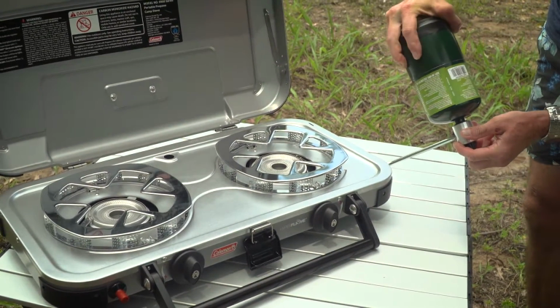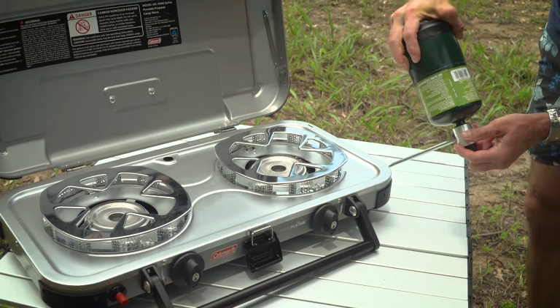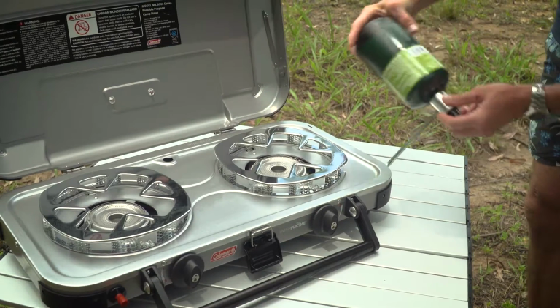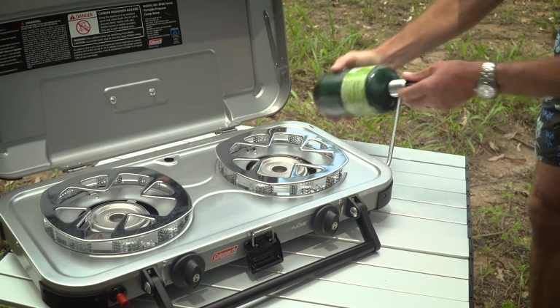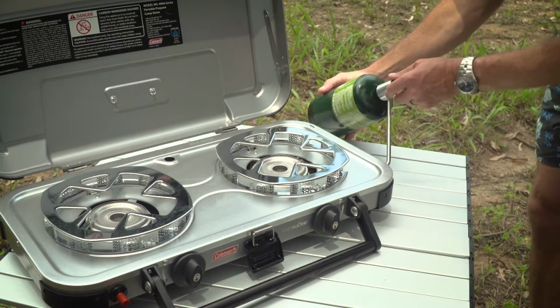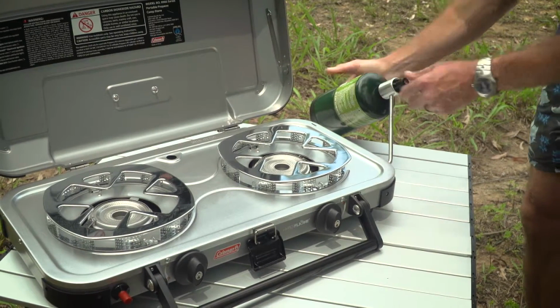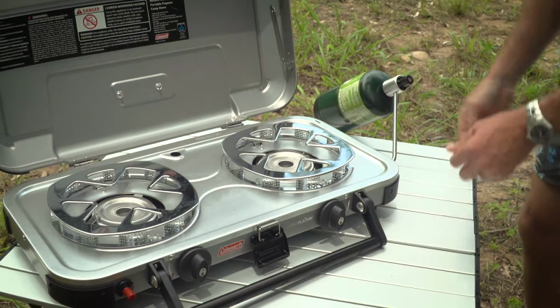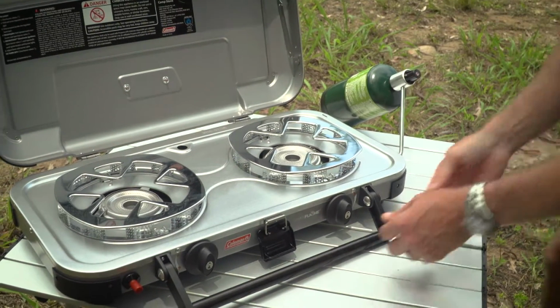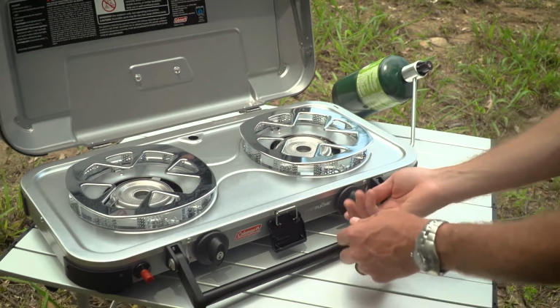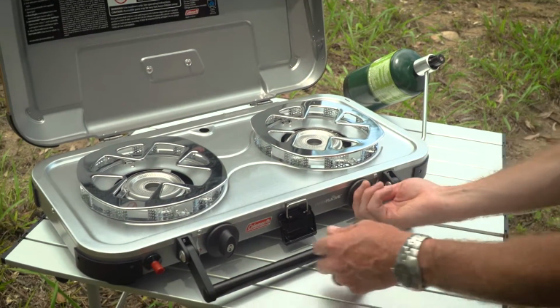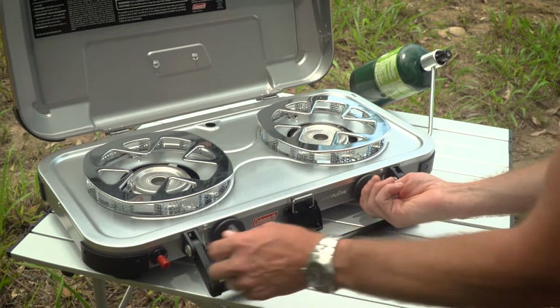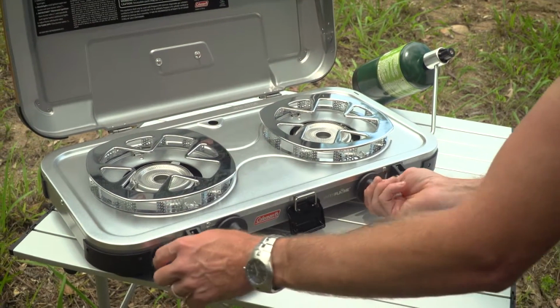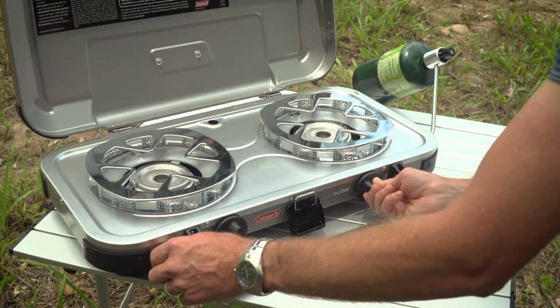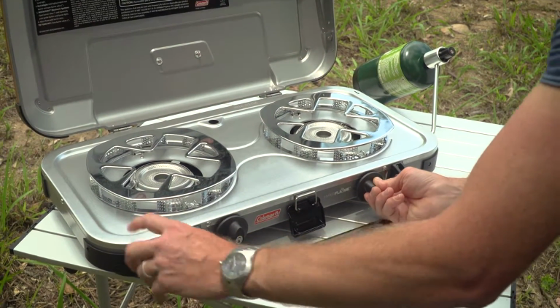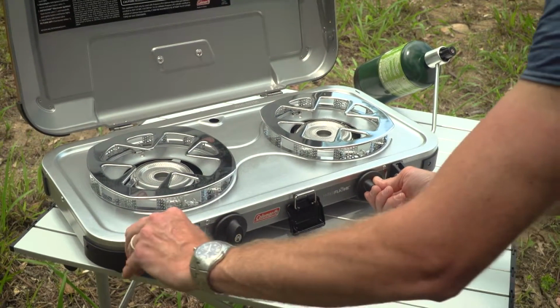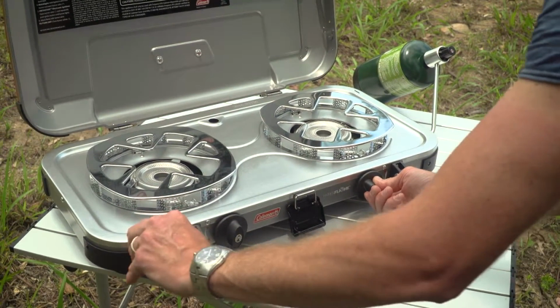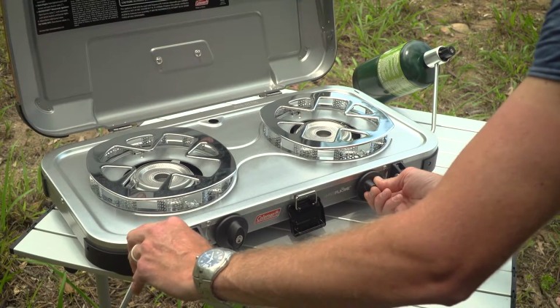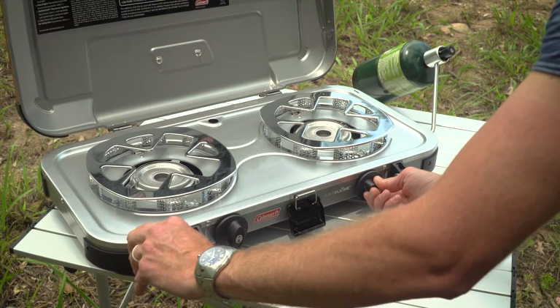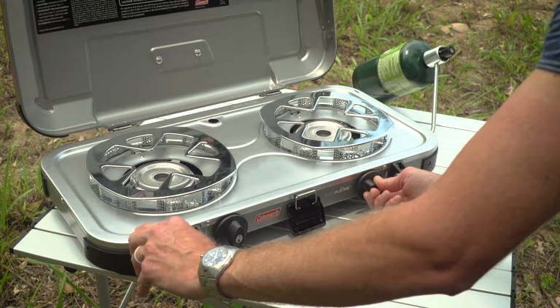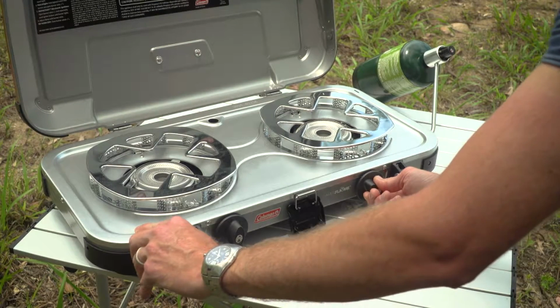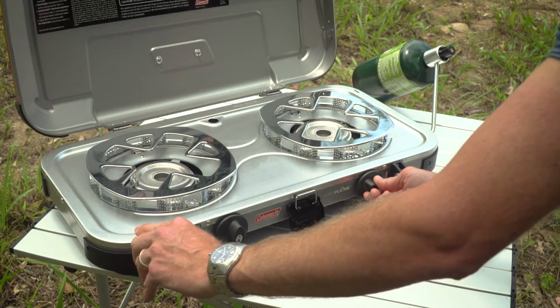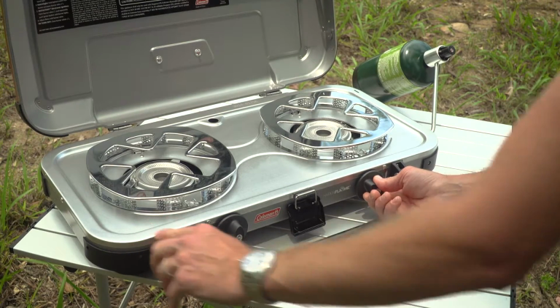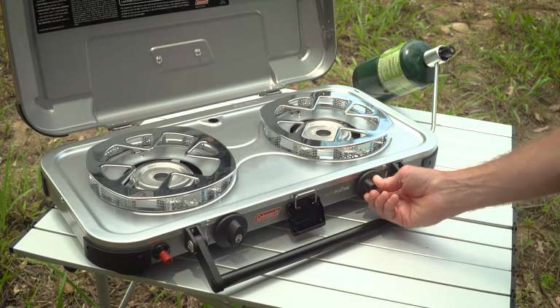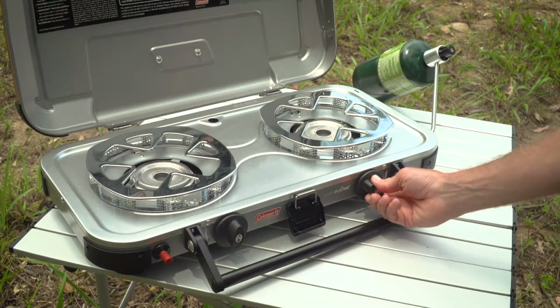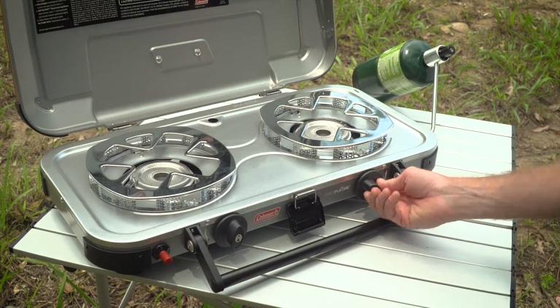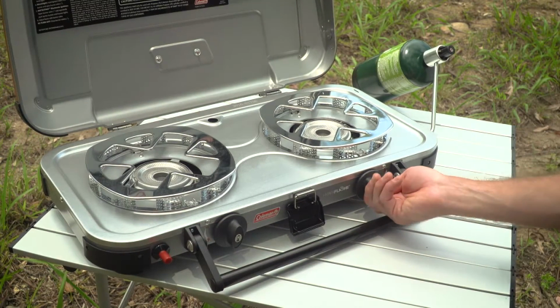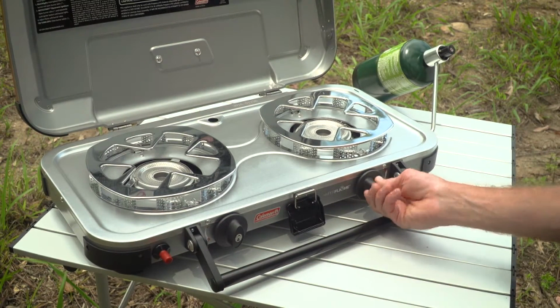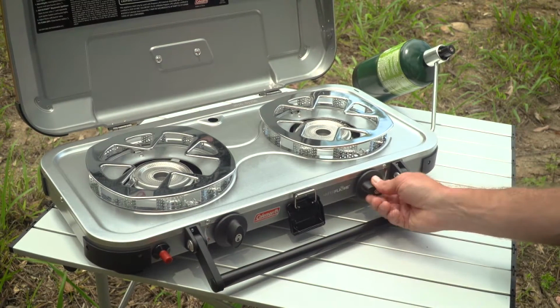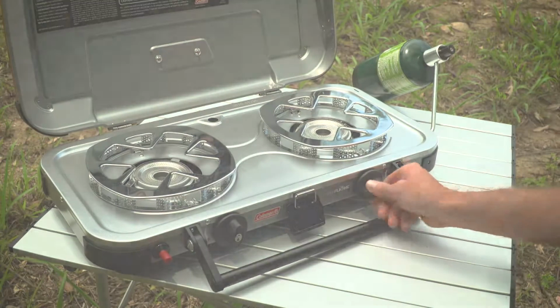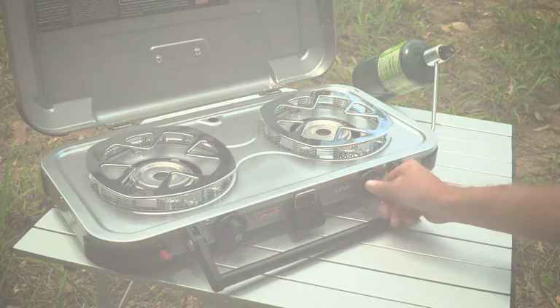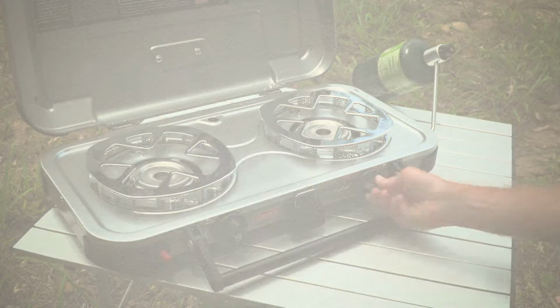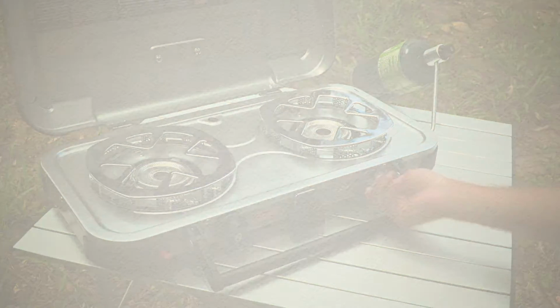Turn the gas dials and you're all set. After use, replace the gas bottle lid and keep the gas in a cool location. Store the connector back inside the barbecue.